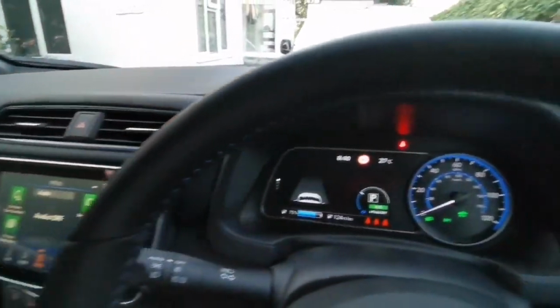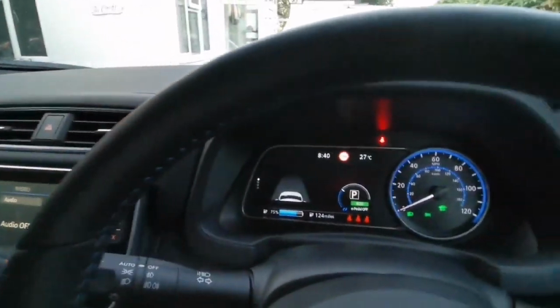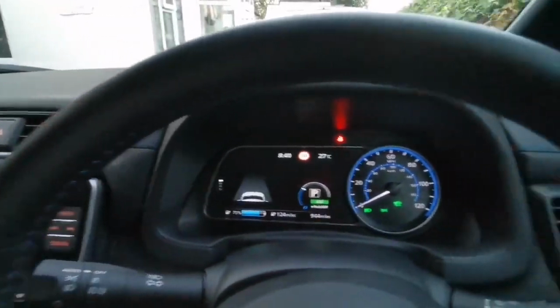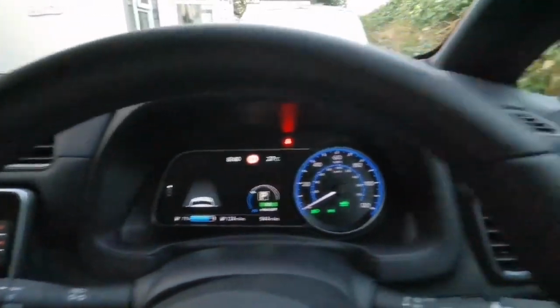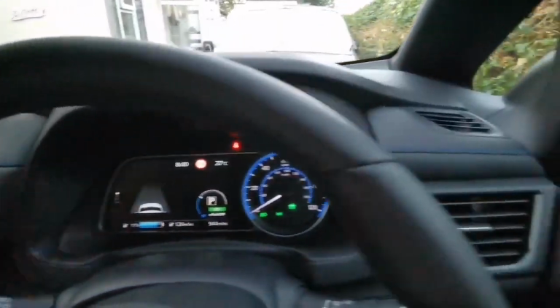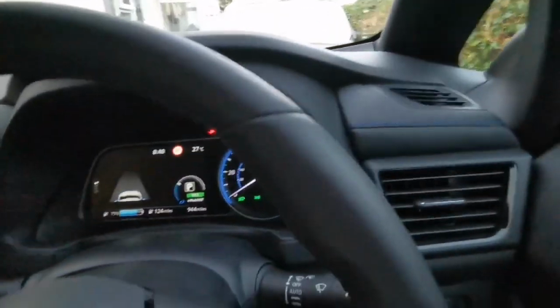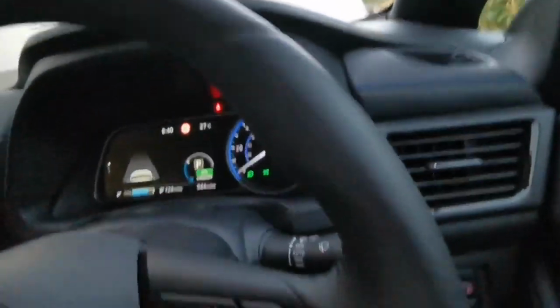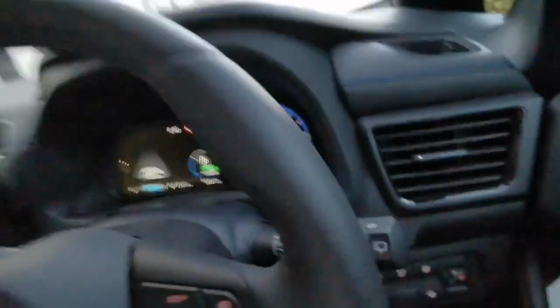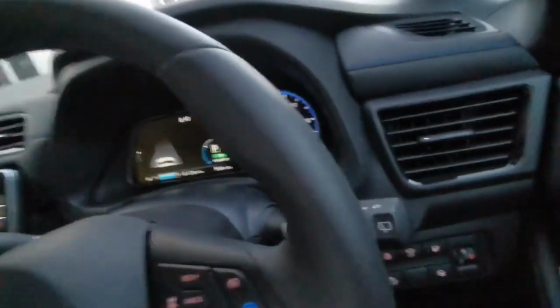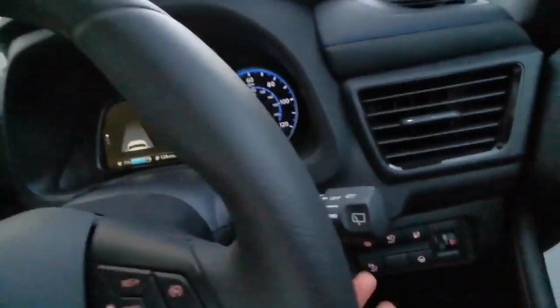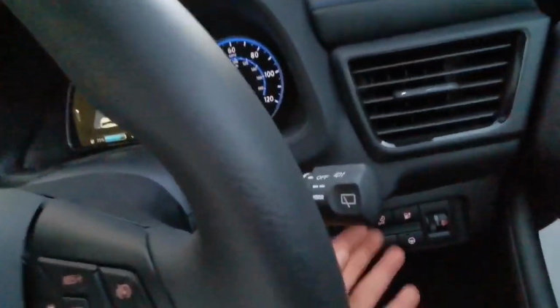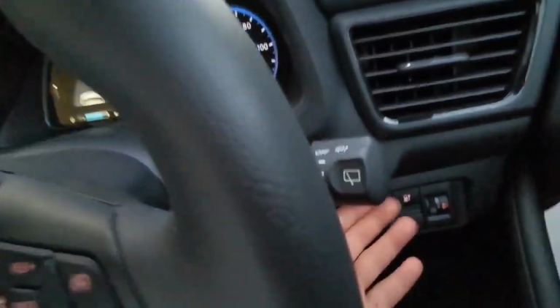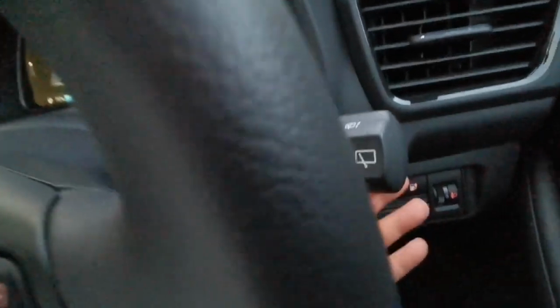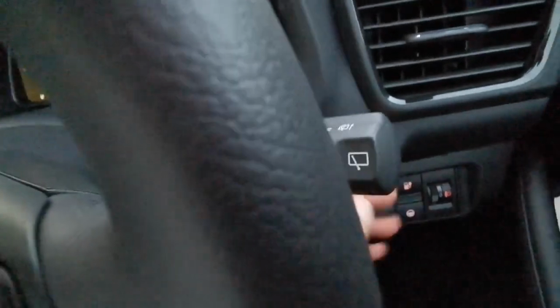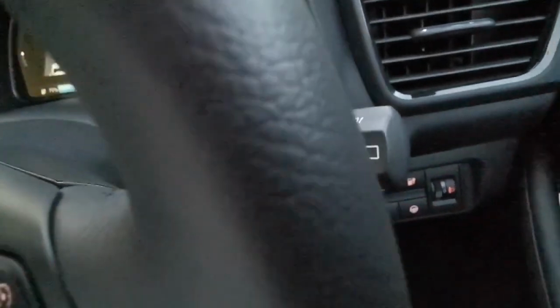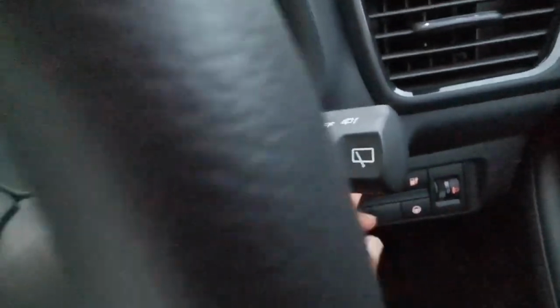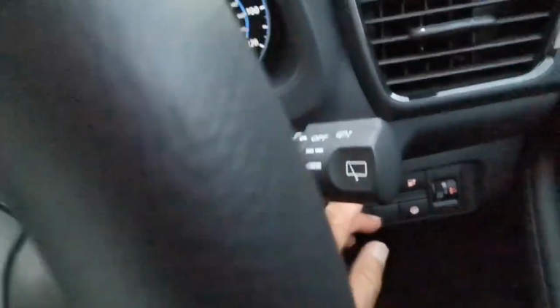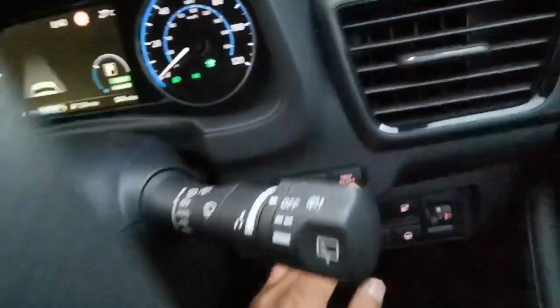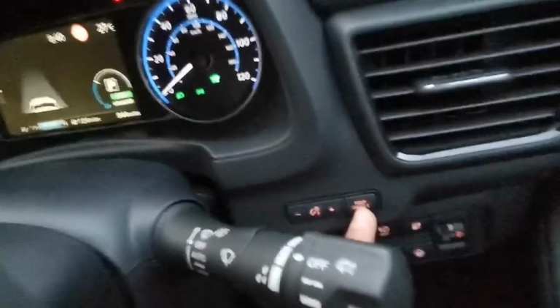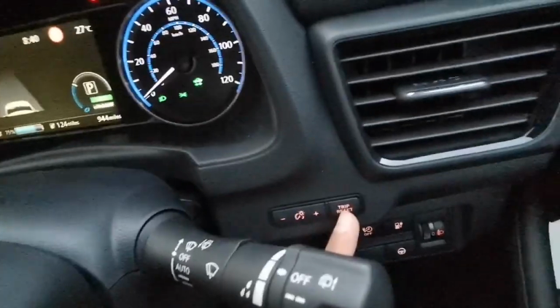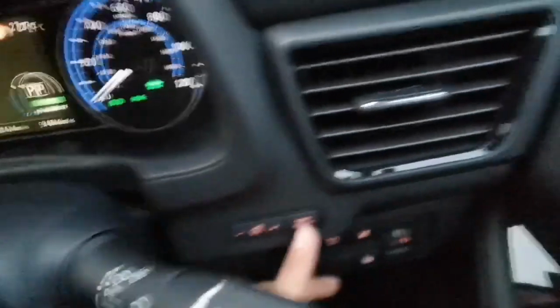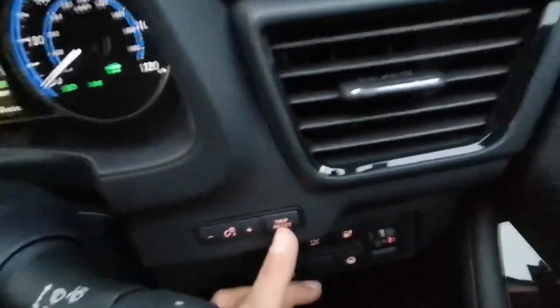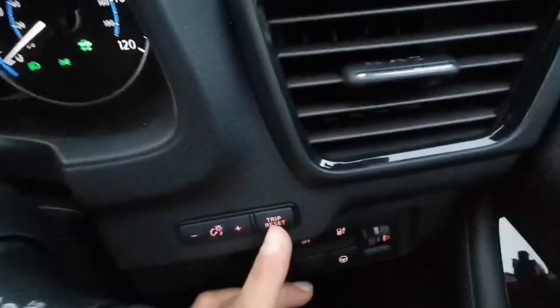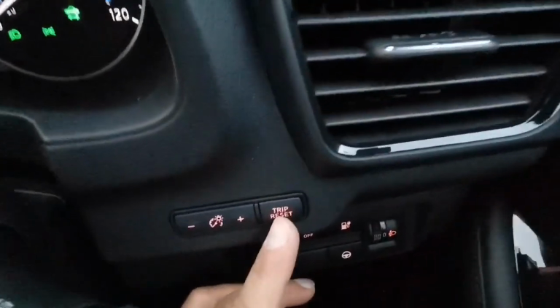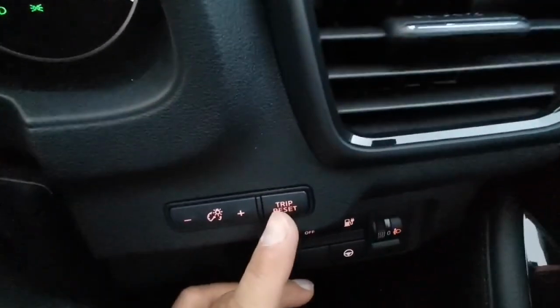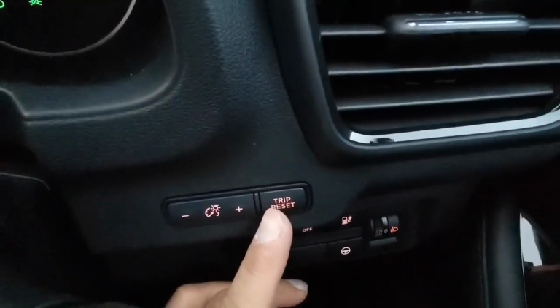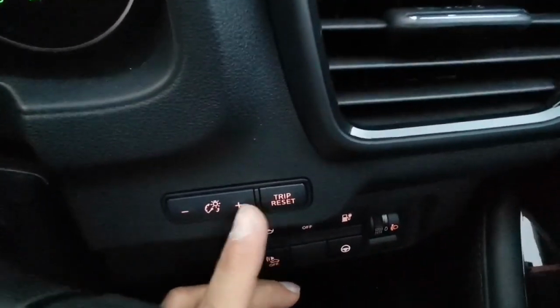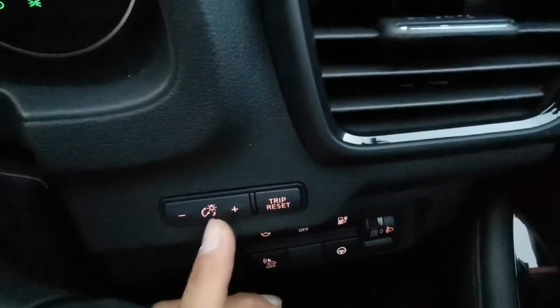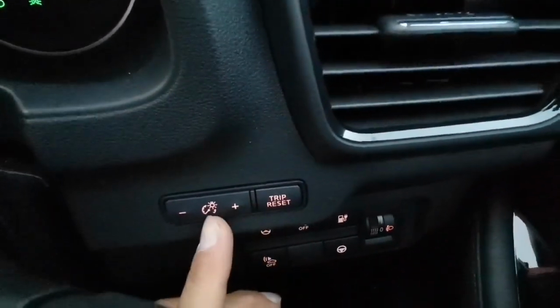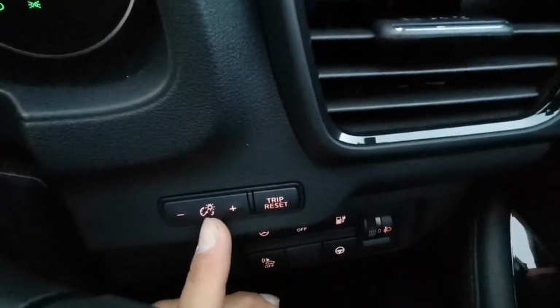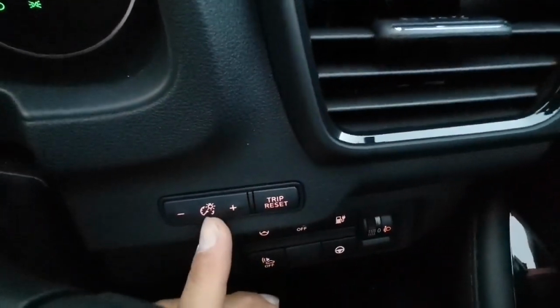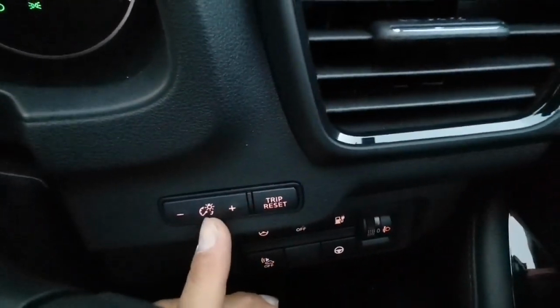The infotainment is nice. There's also a trip reset — you can actually reset your trip from here.